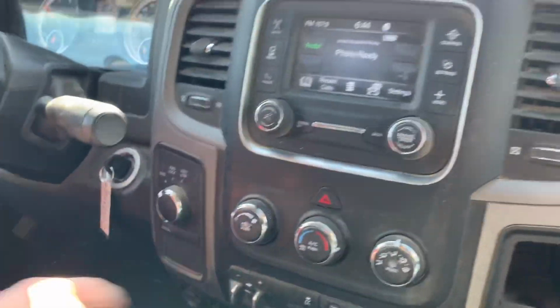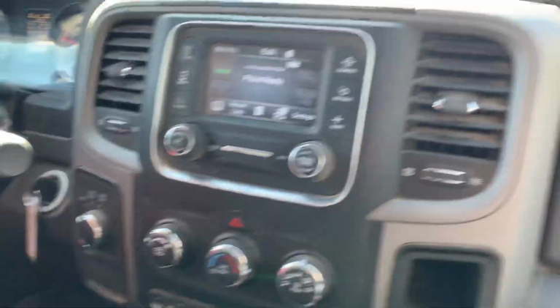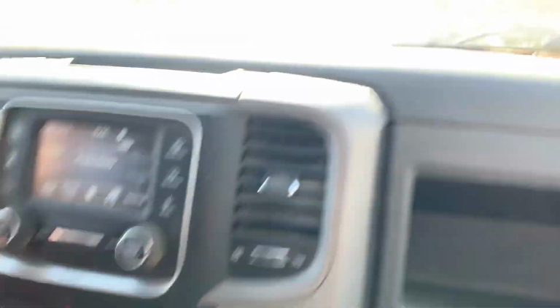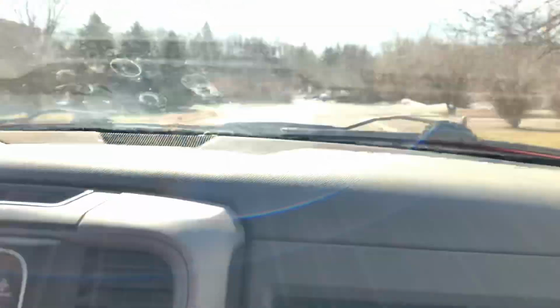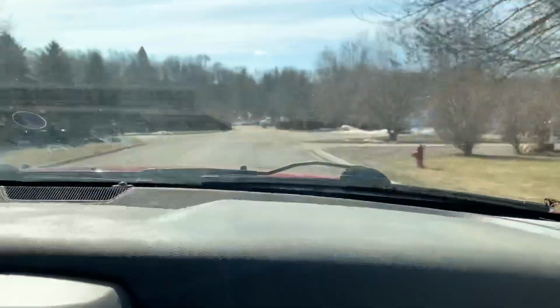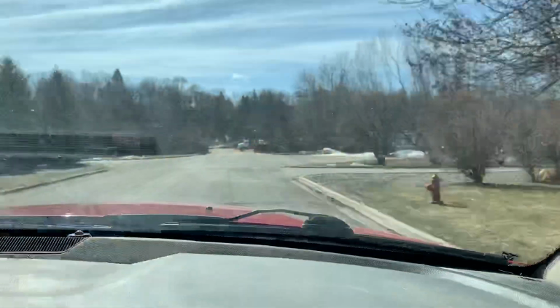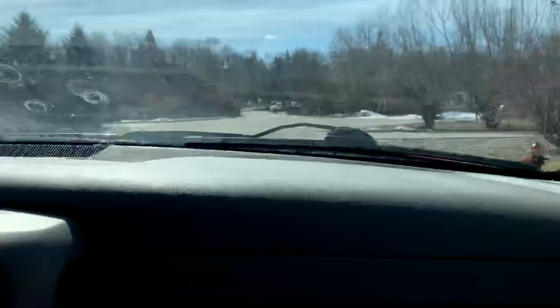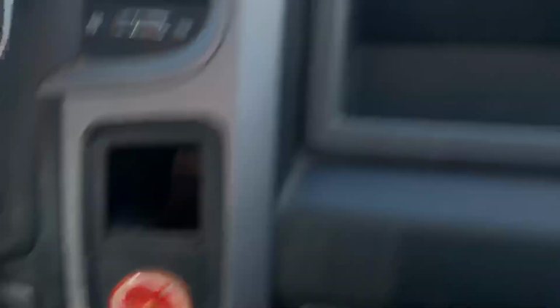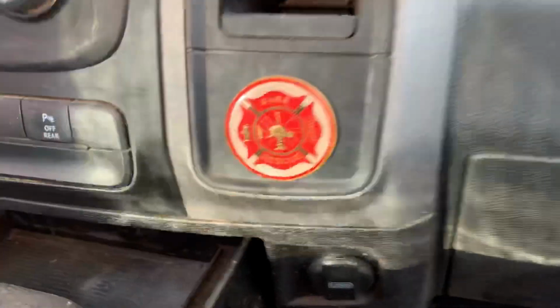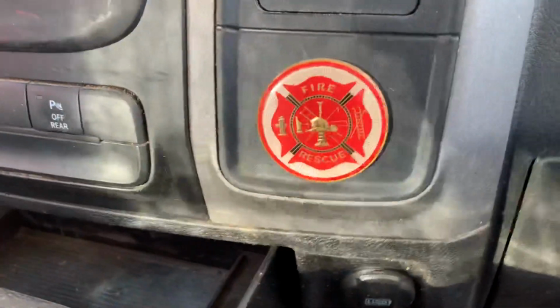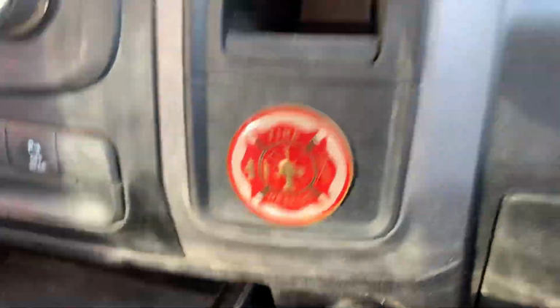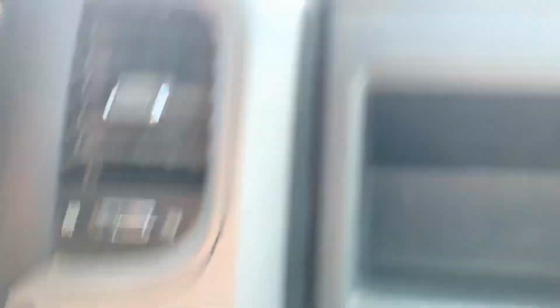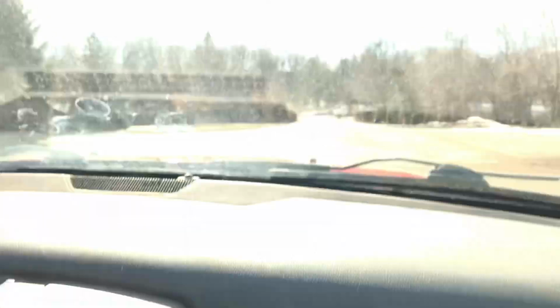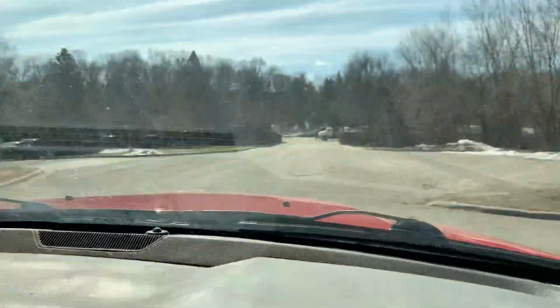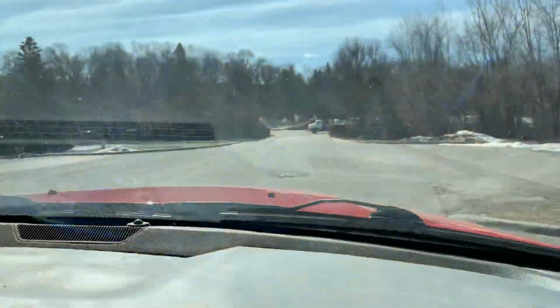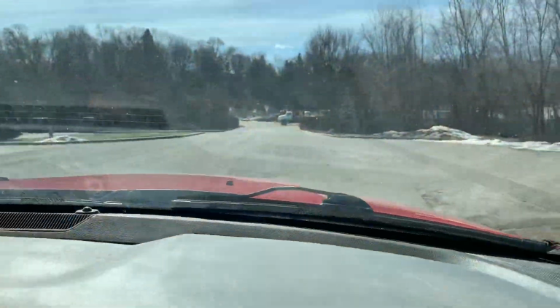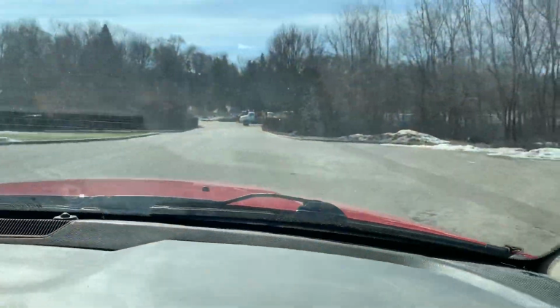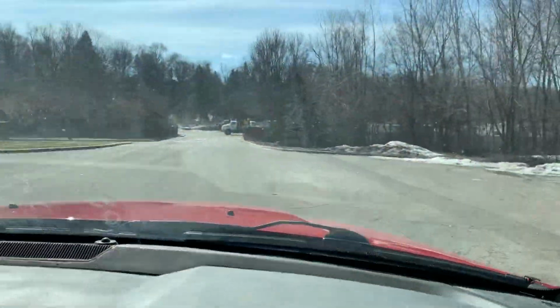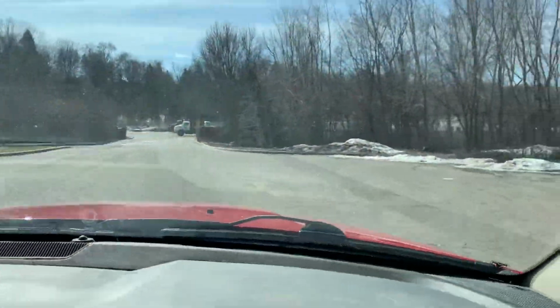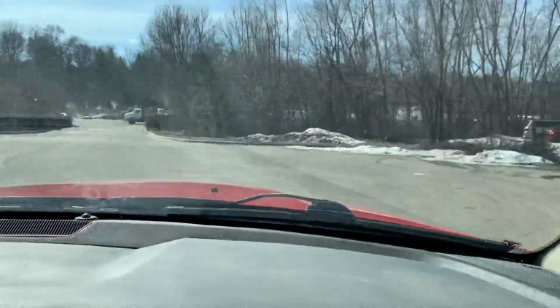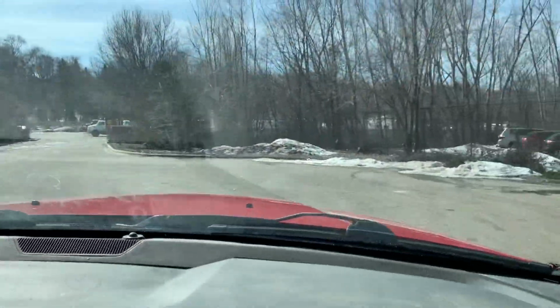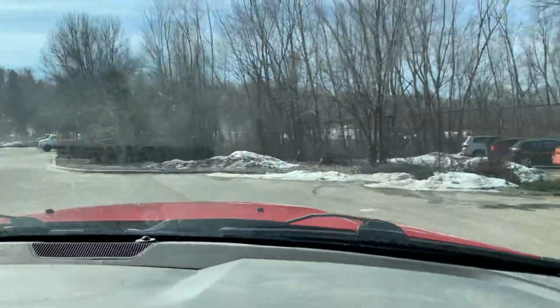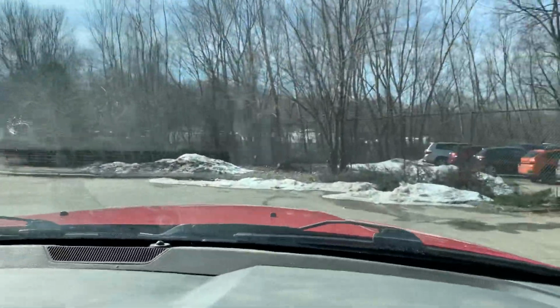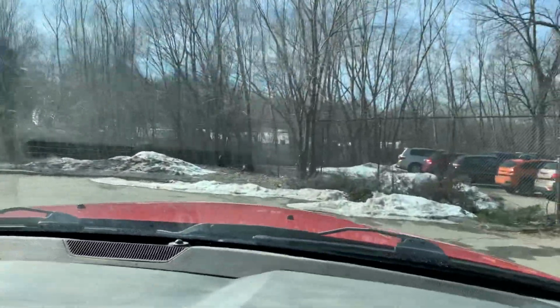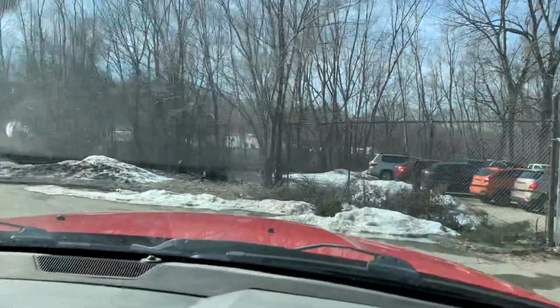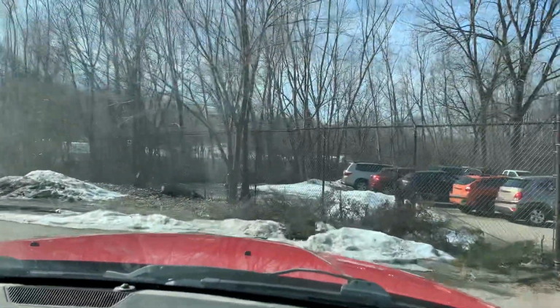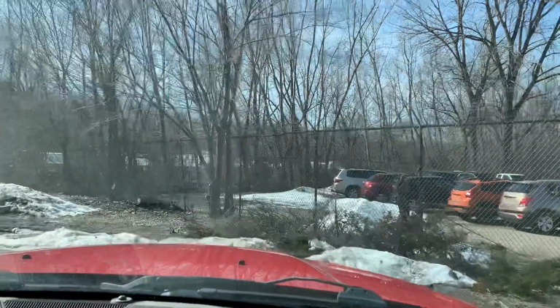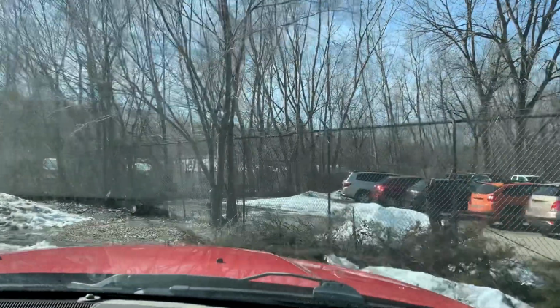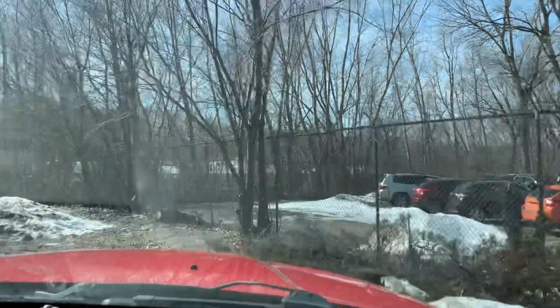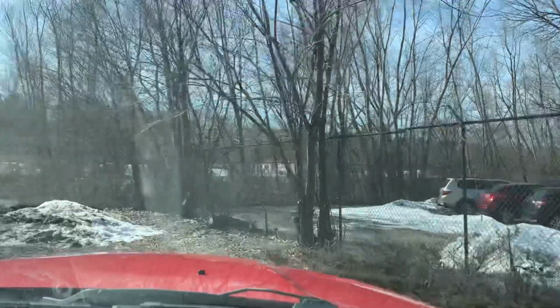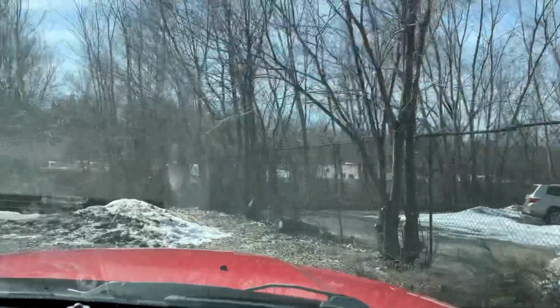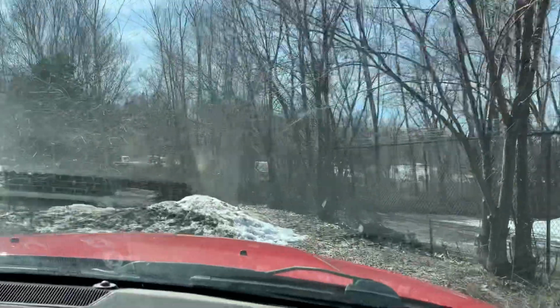I guess this used to belong to a firefighter, and you know what those guys are — they always like to take care of their stuff. Even though this is a full crew cab long bed, it still has a nice turning radius.